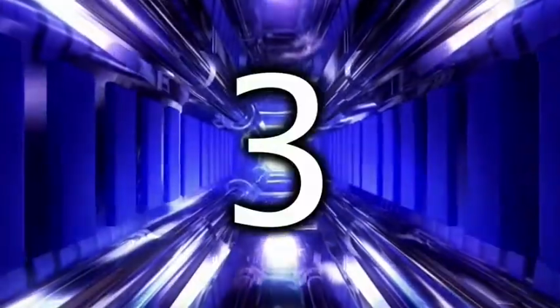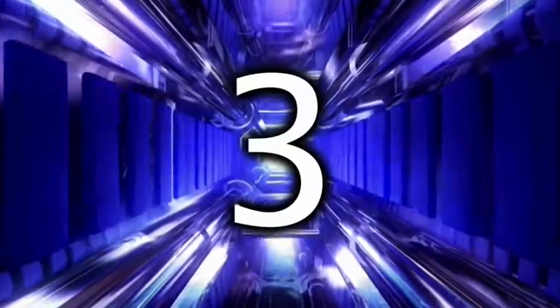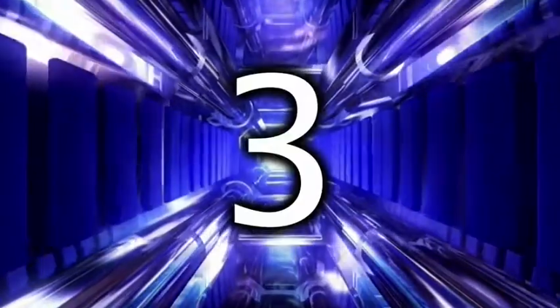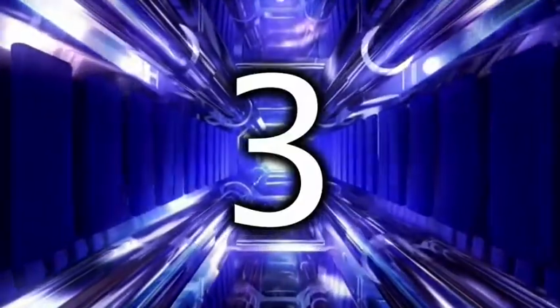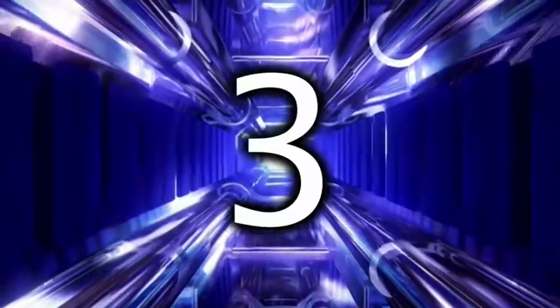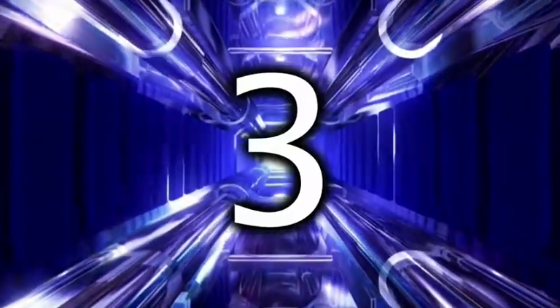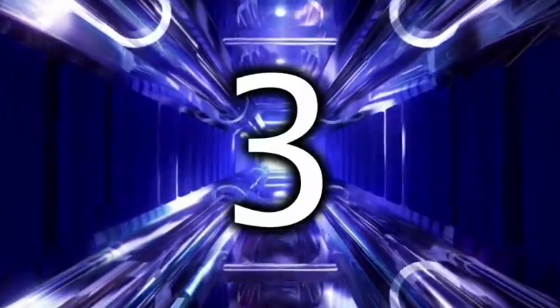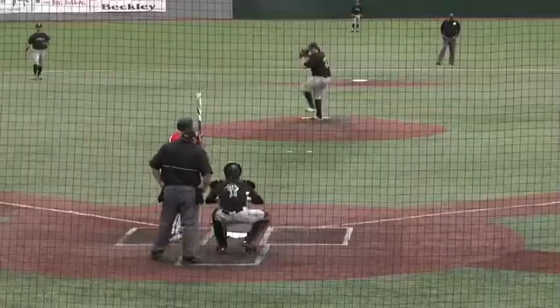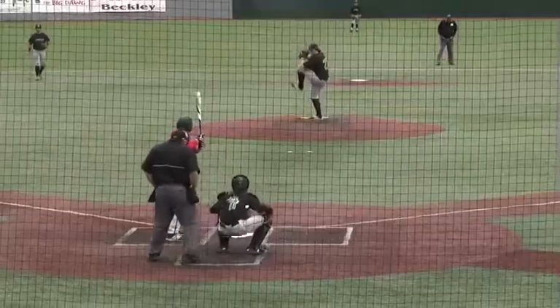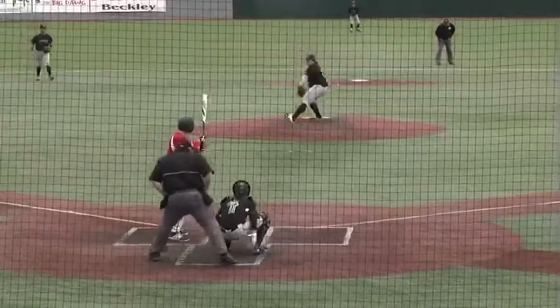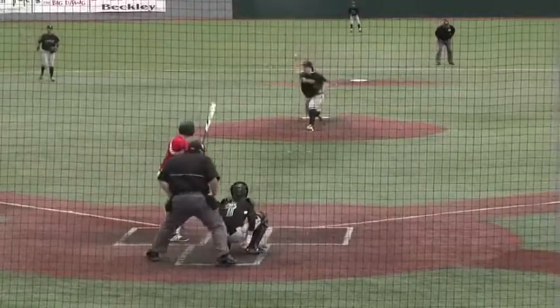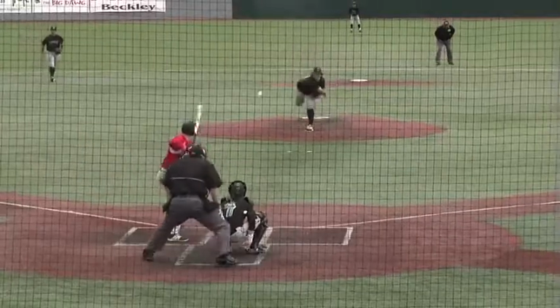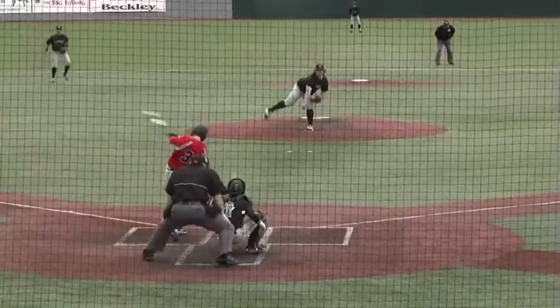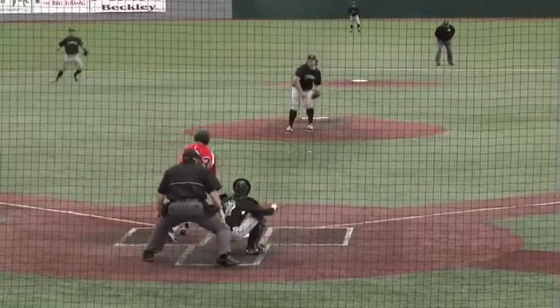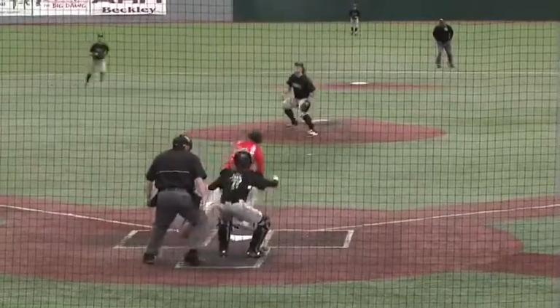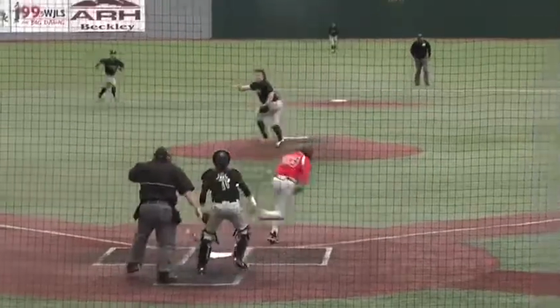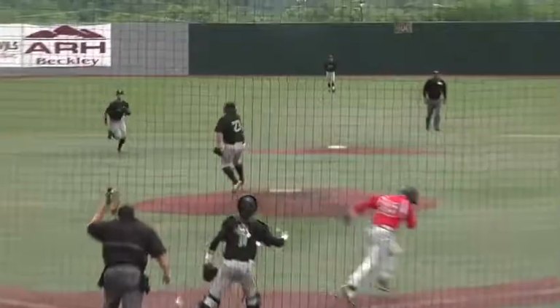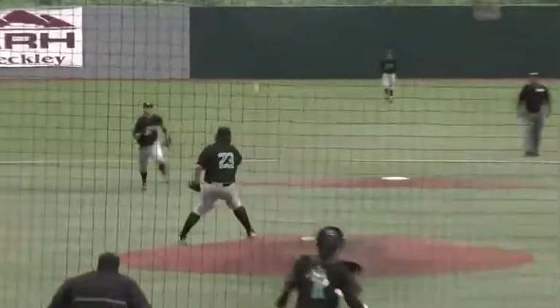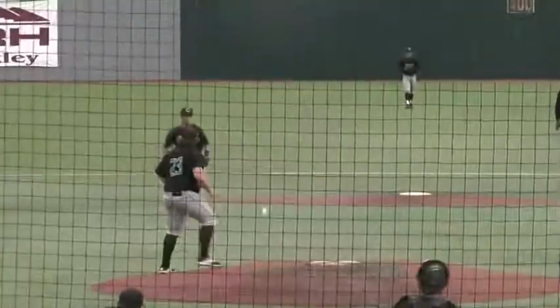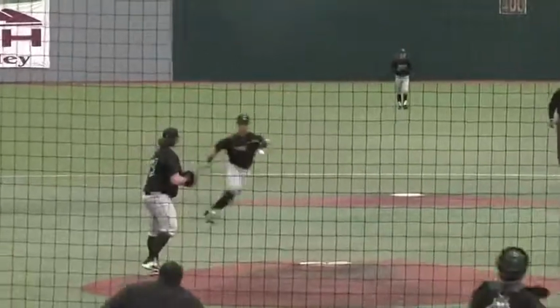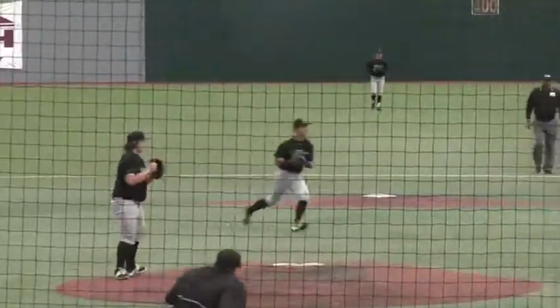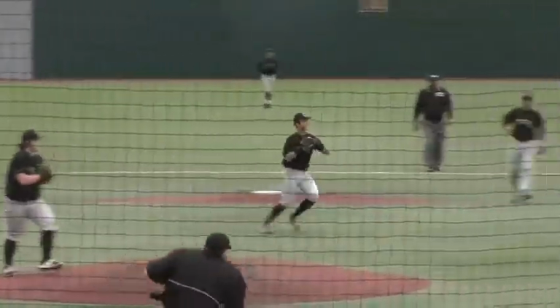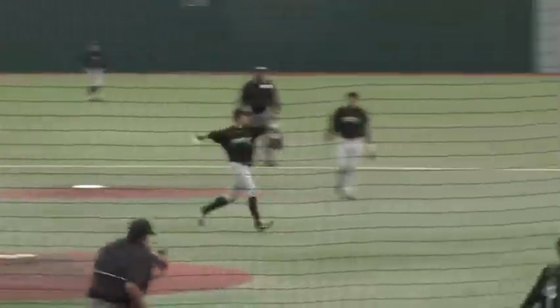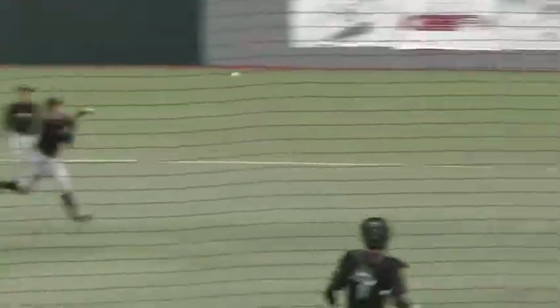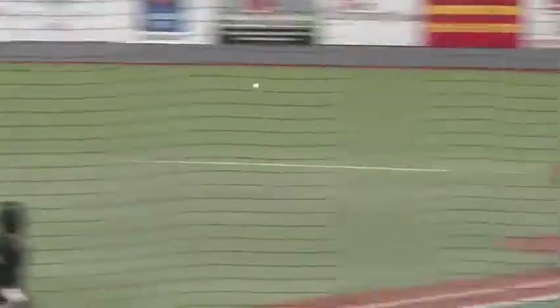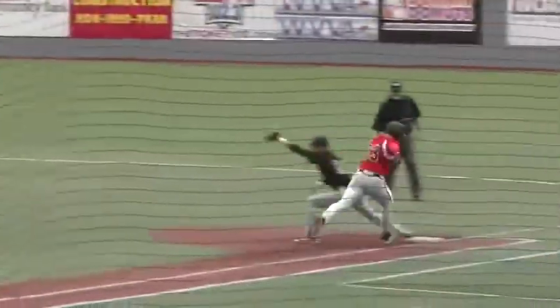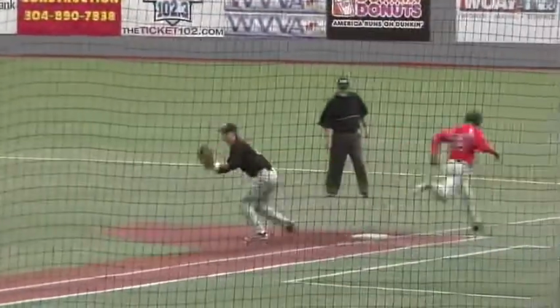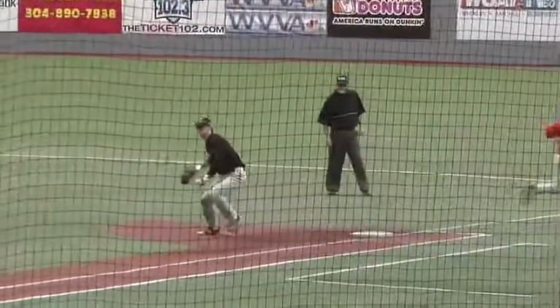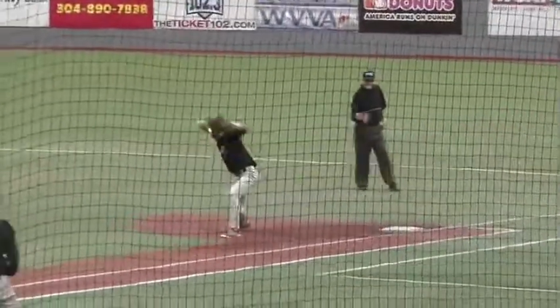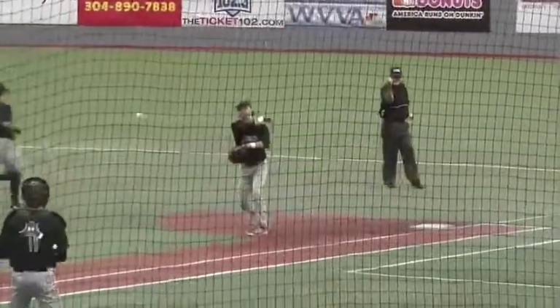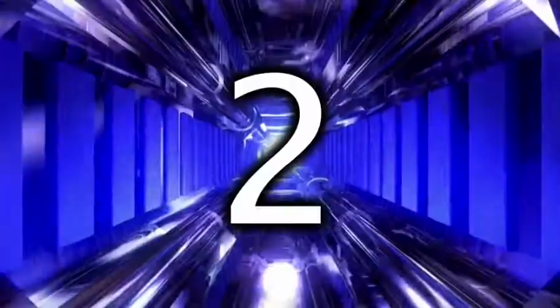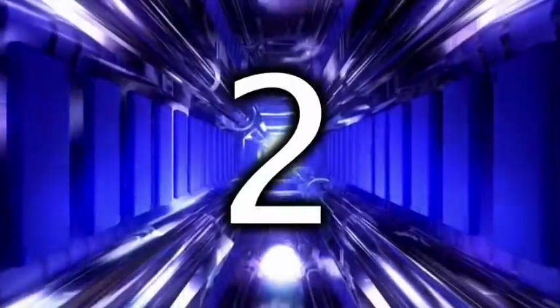Number three, Charleston Catholic versus Brader Beckley. All of these games from Epling, by the way. Crusaders looking for something, but shortstop Michael Martin charging the chopper and he gets the out at first. Nice hustle there by Martin.